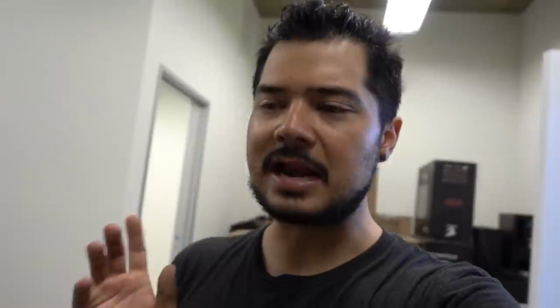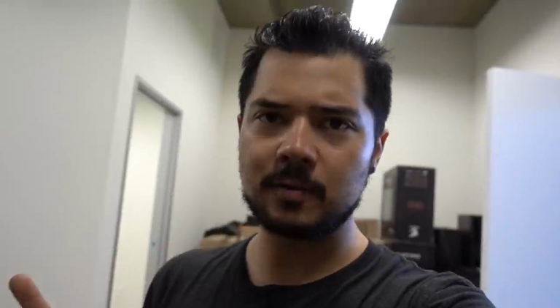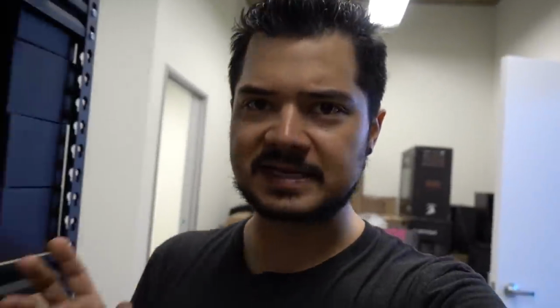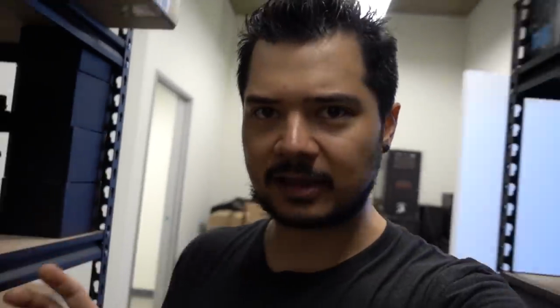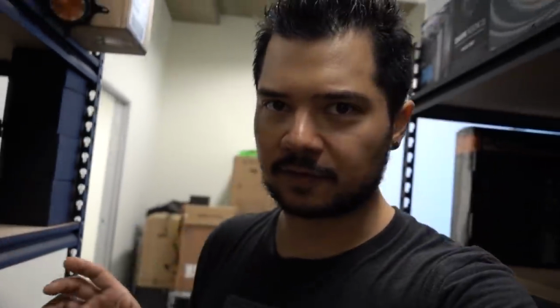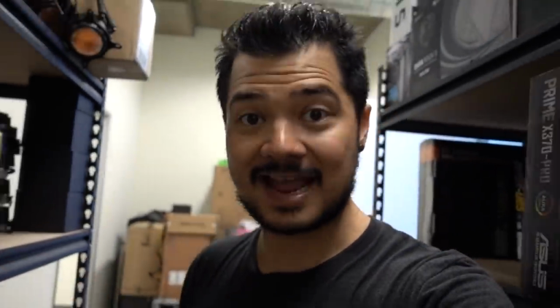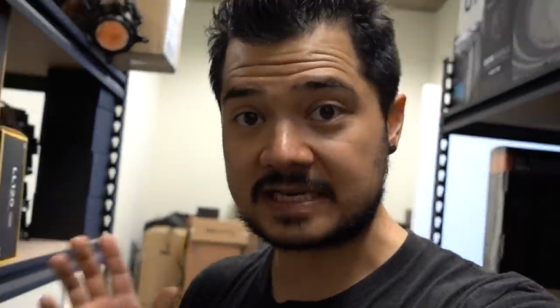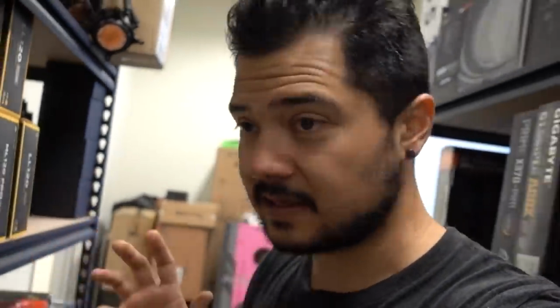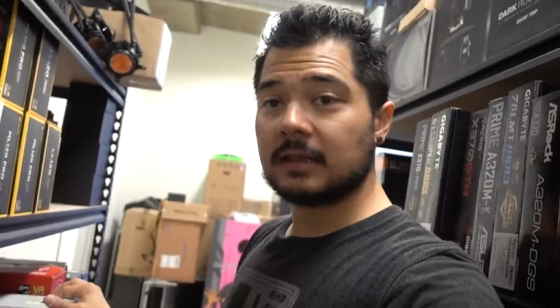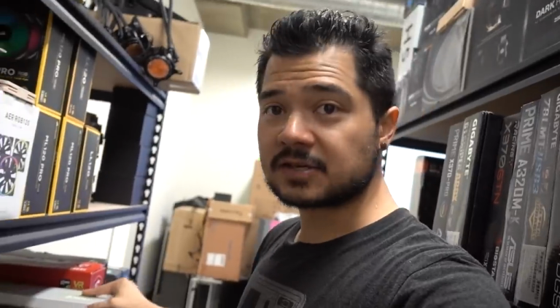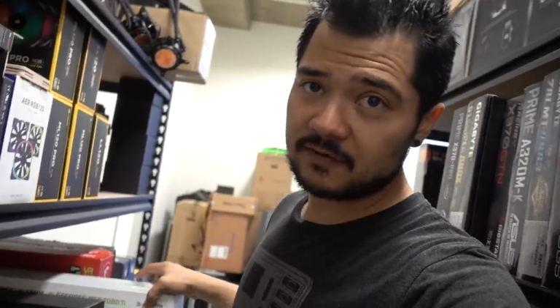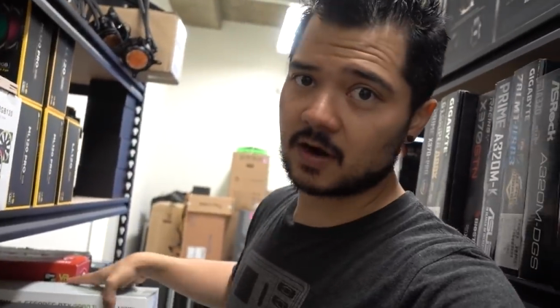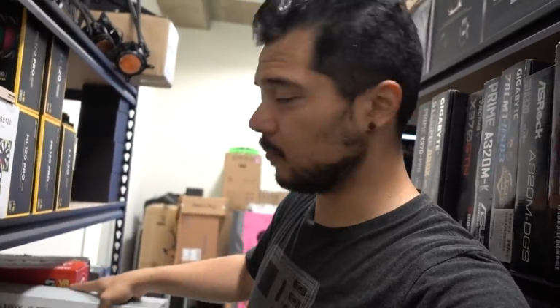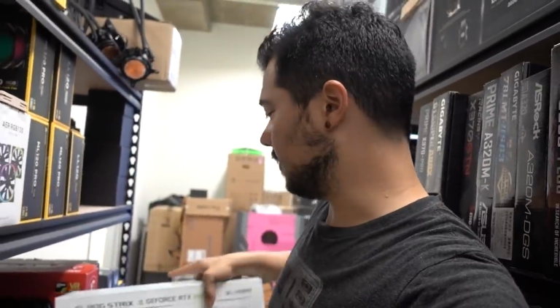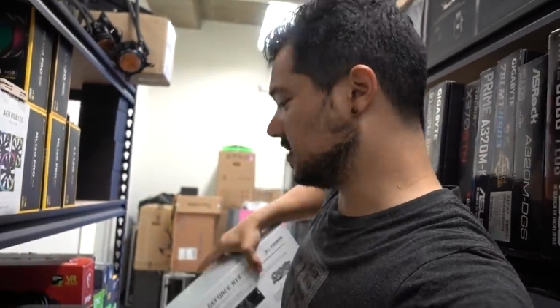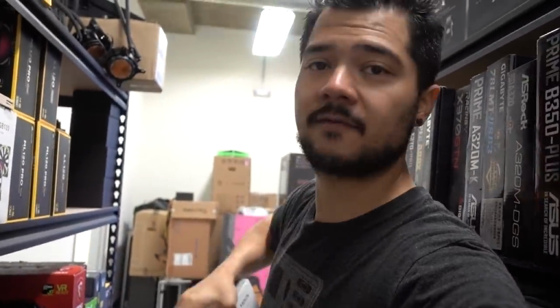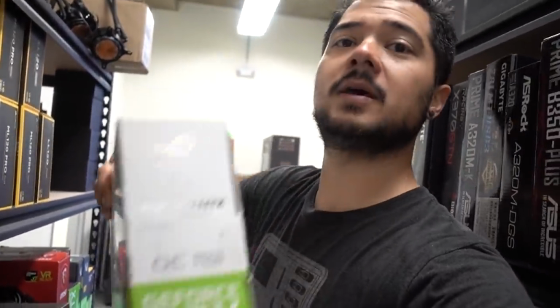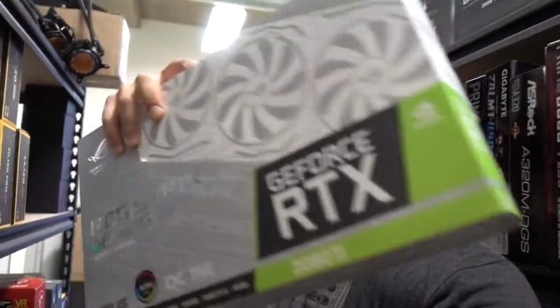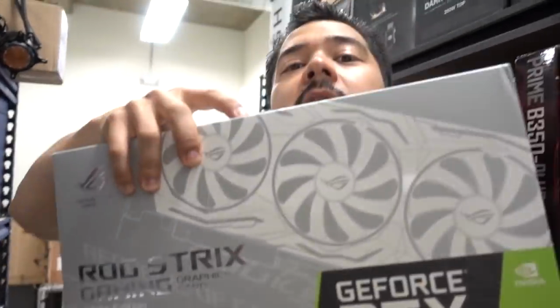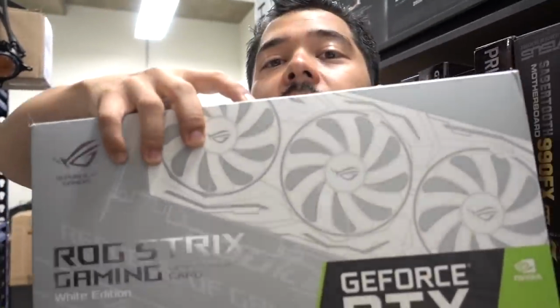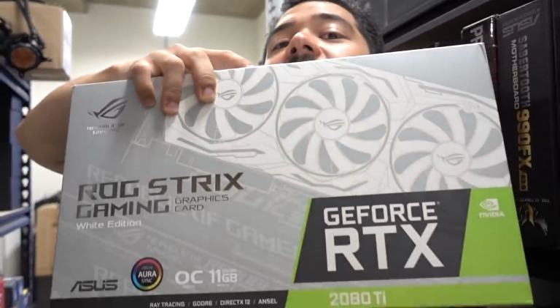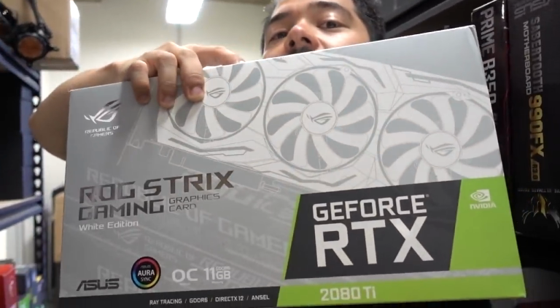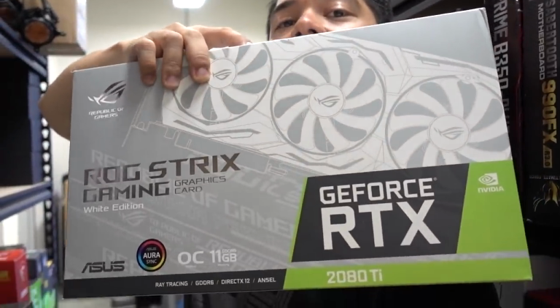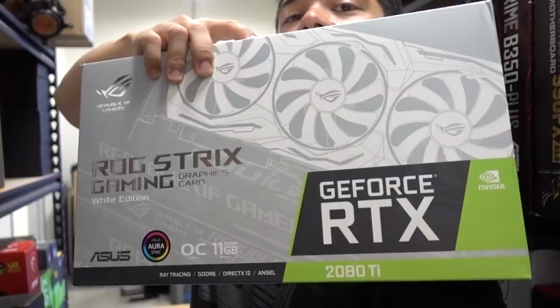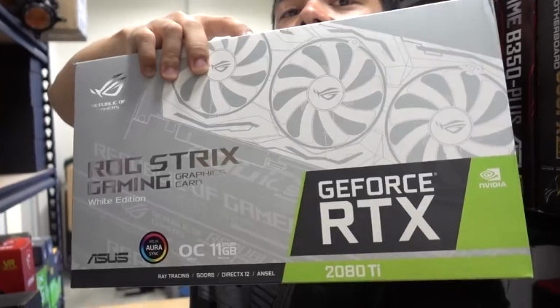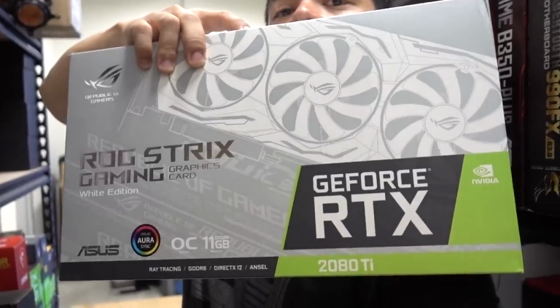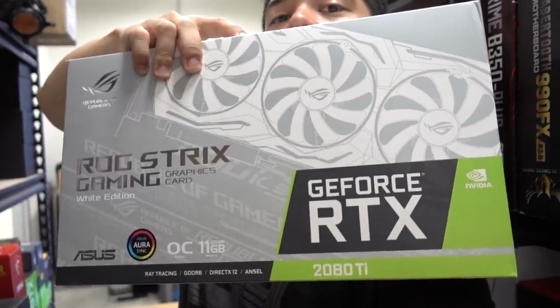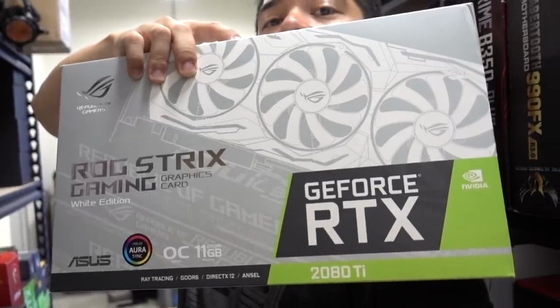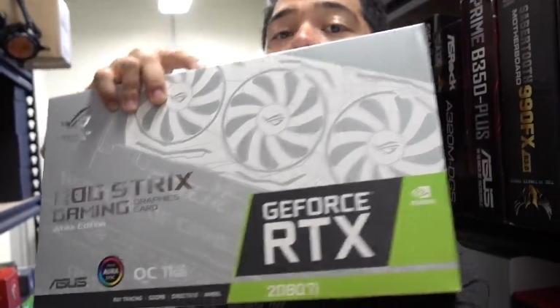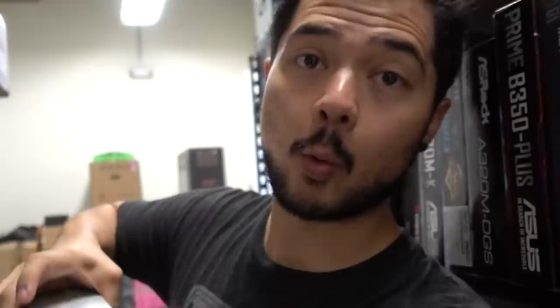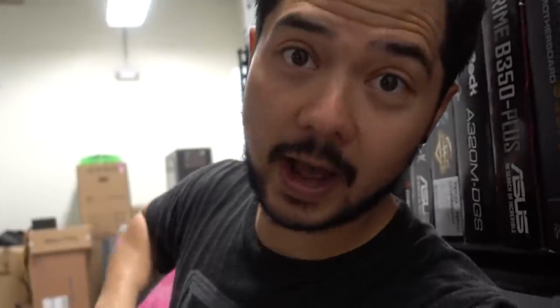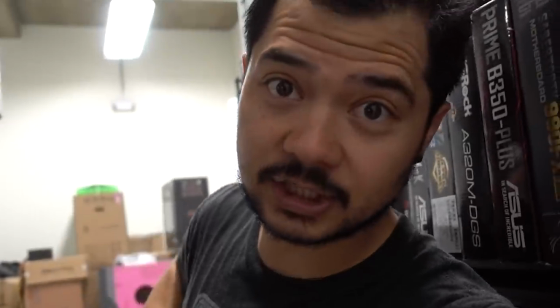Now we're in business — I can look for things and actually see them. Like this graphics card we're going to be using for the build: the ASUS ROG Strix RTX 2080 Ti White Edition.